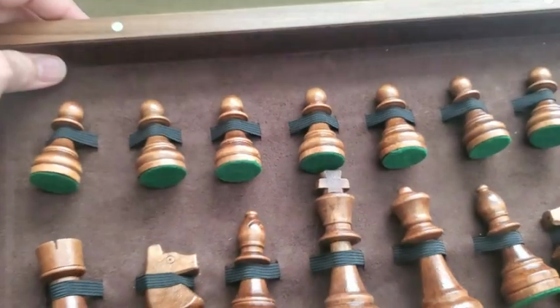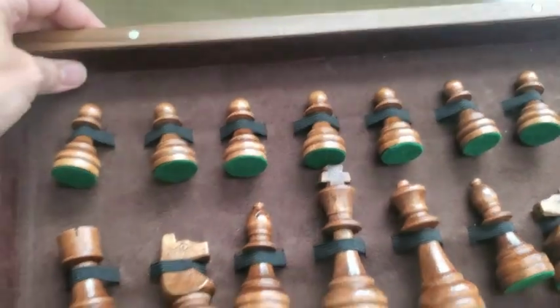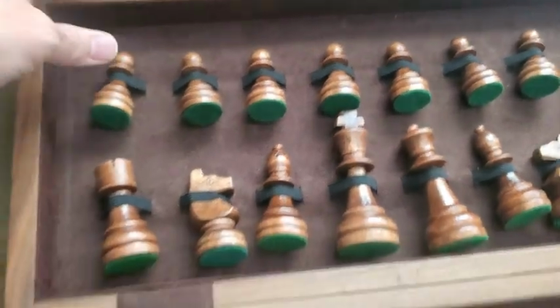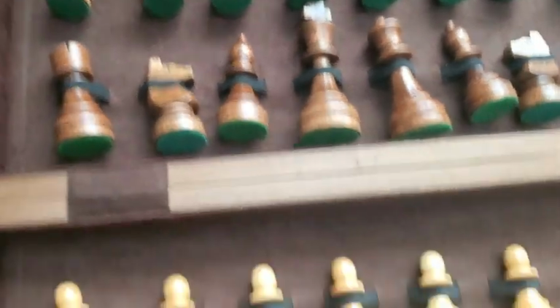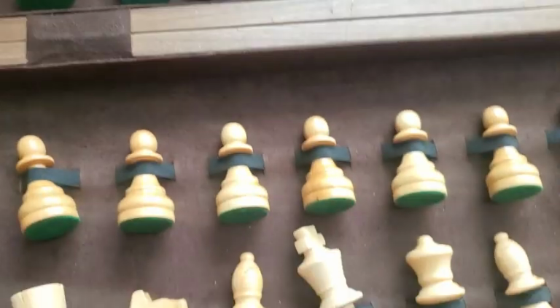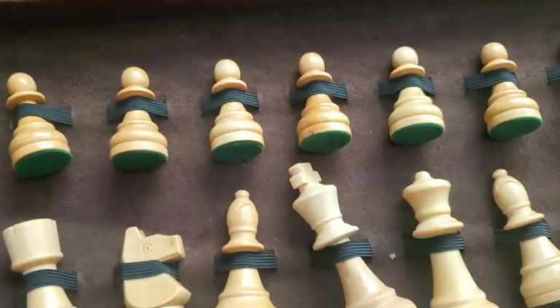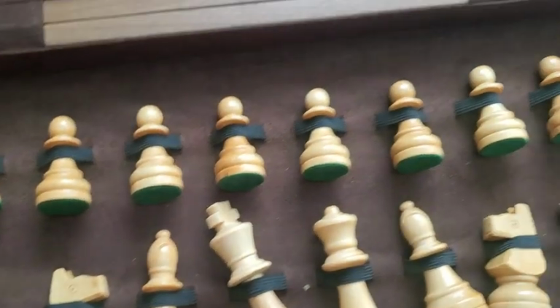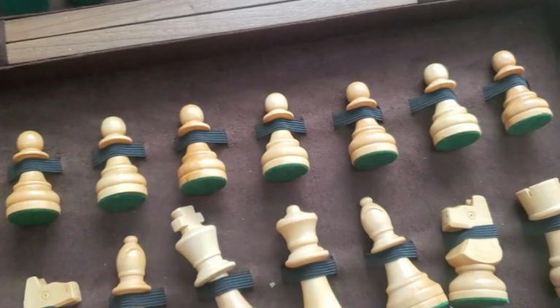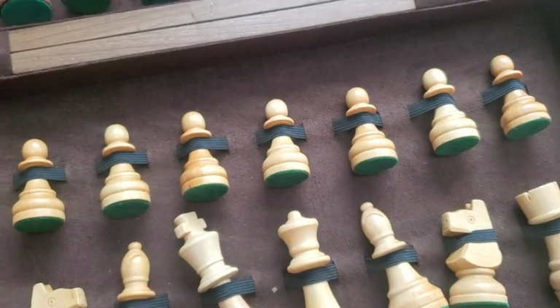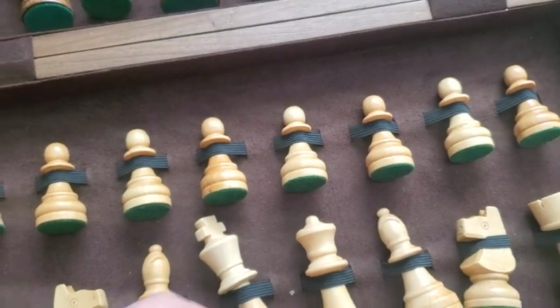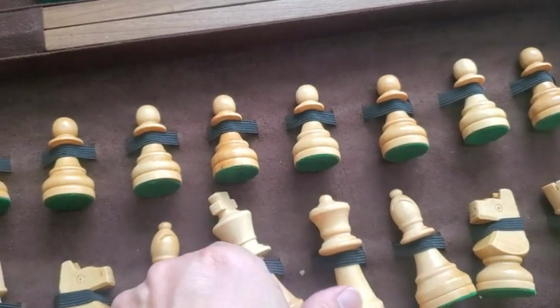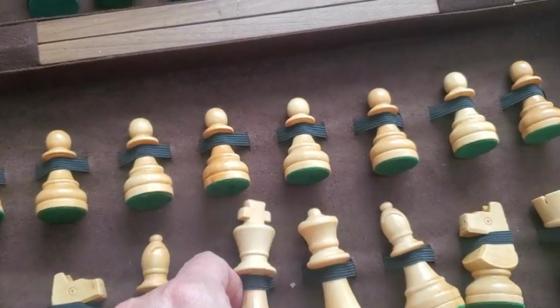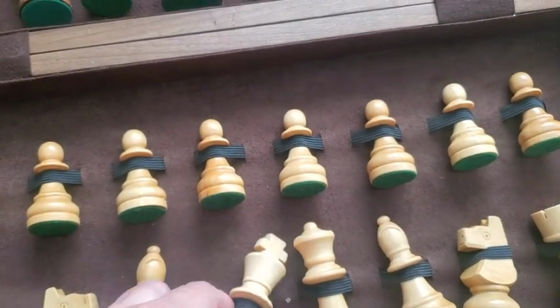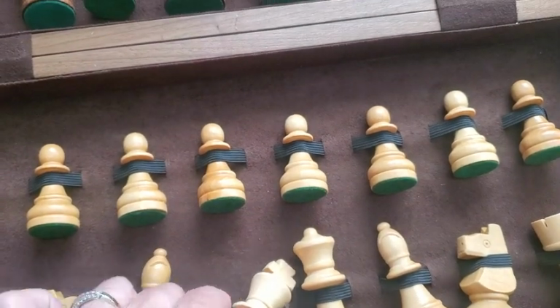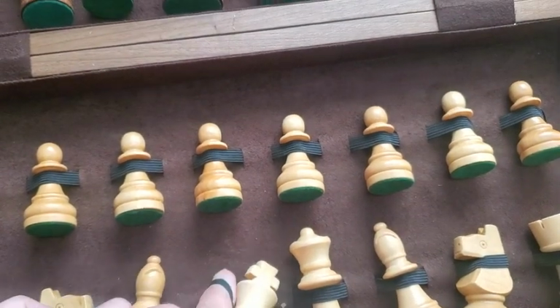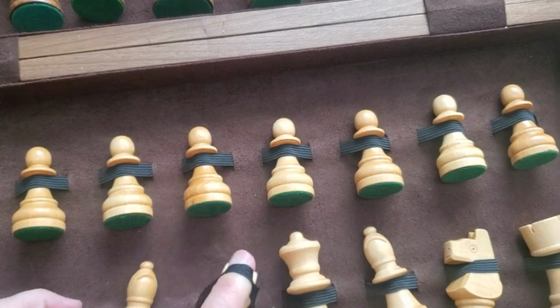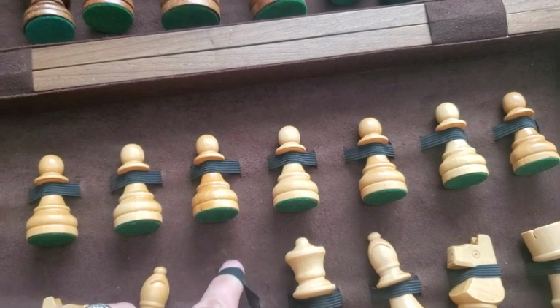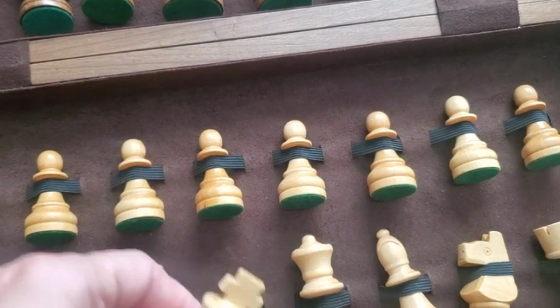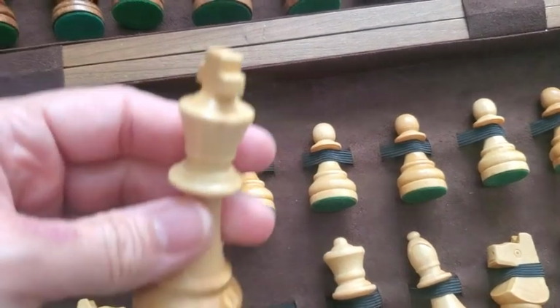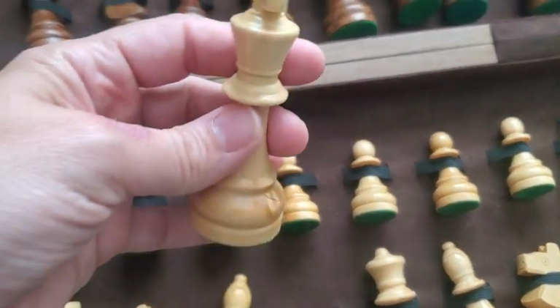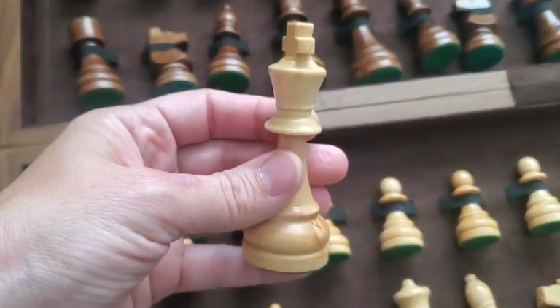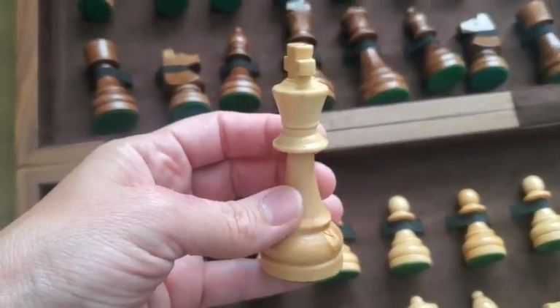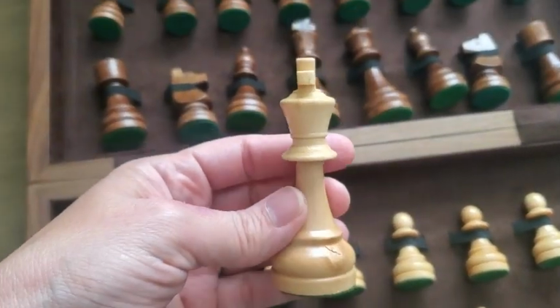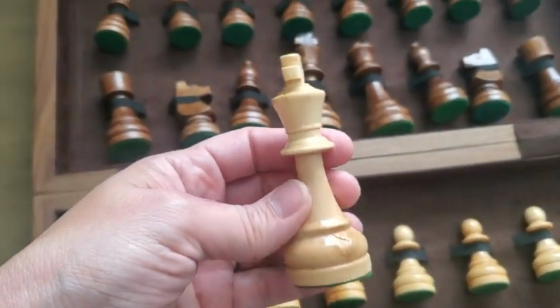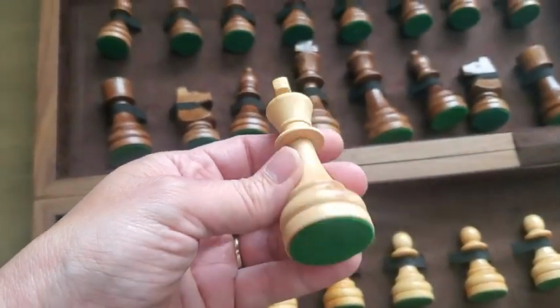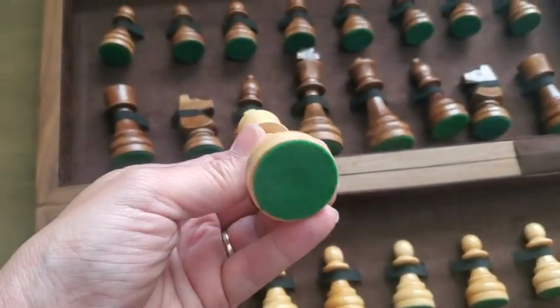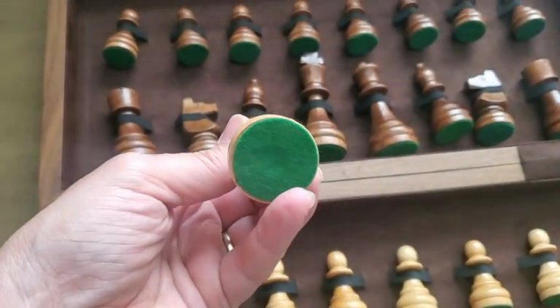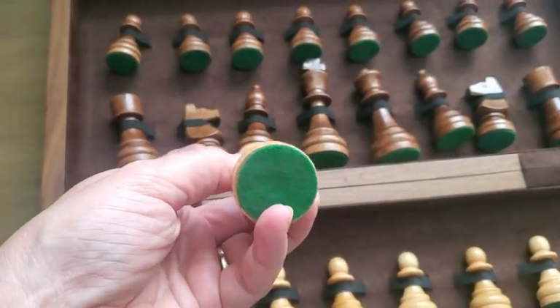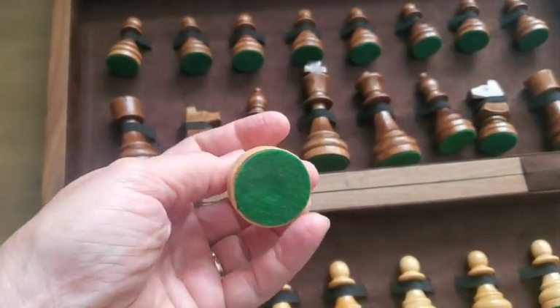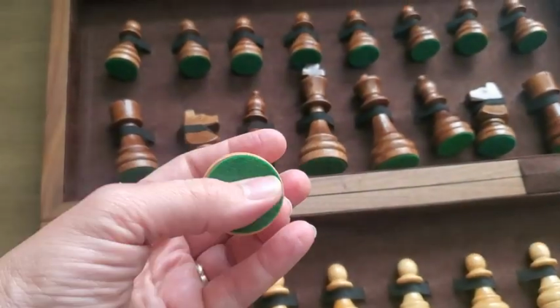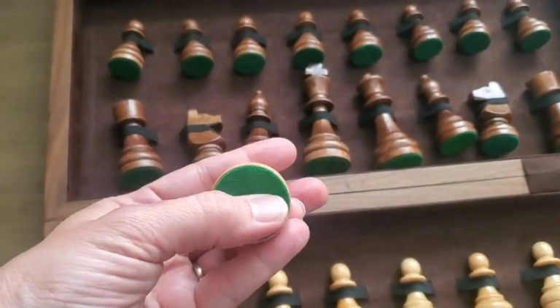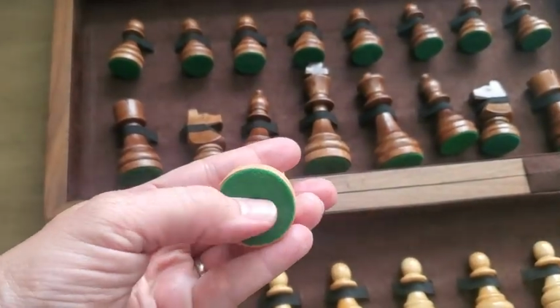Just to give you a better look at some of the pieces — it's got that felt on the bottom.